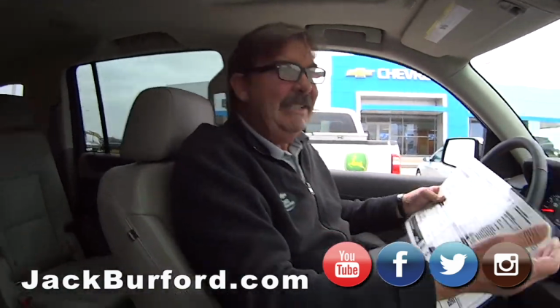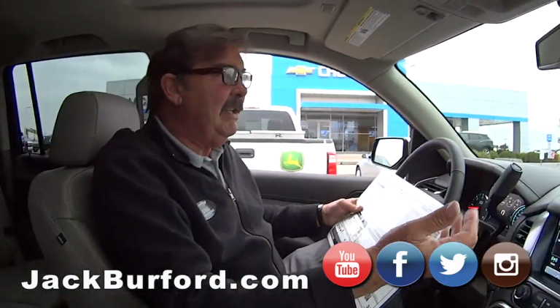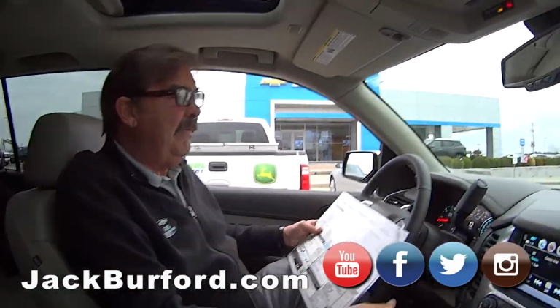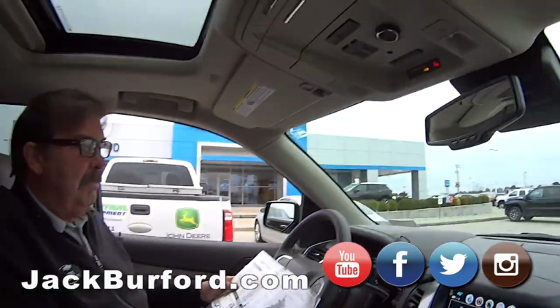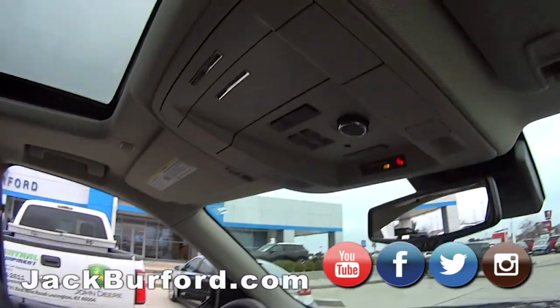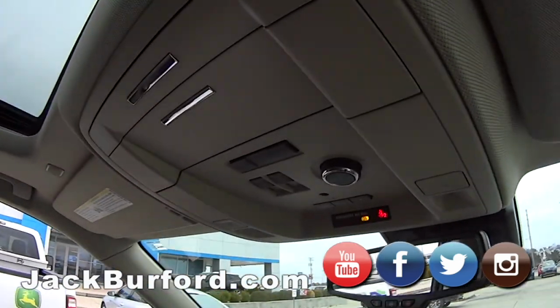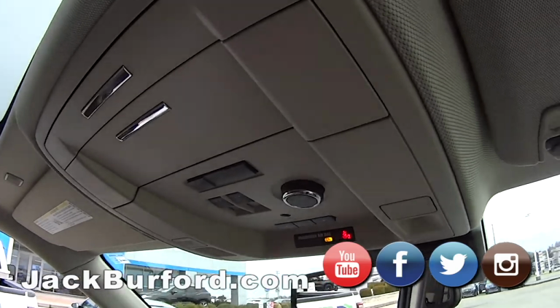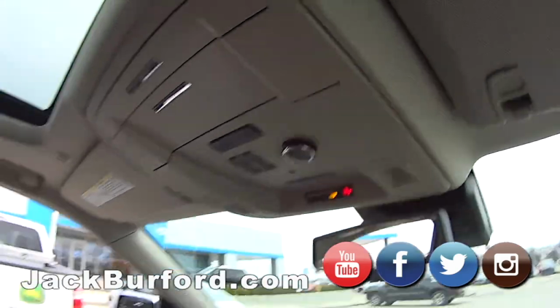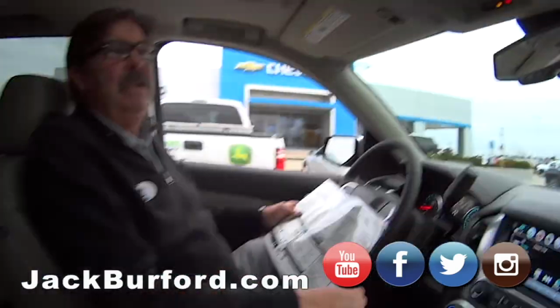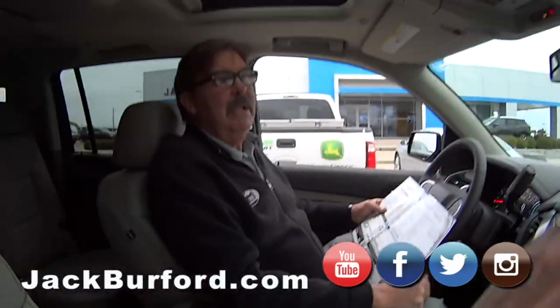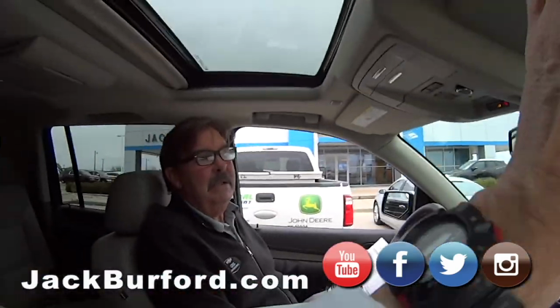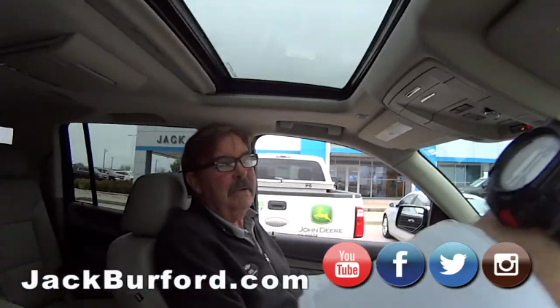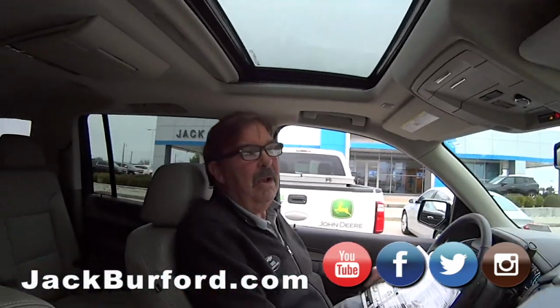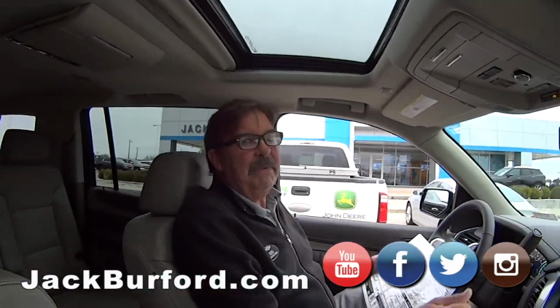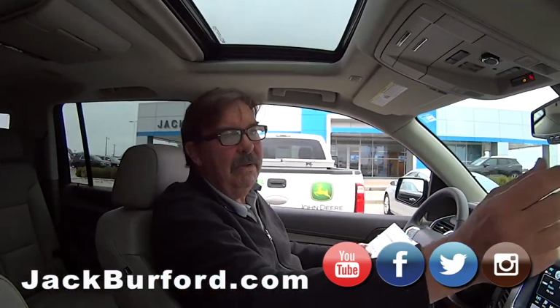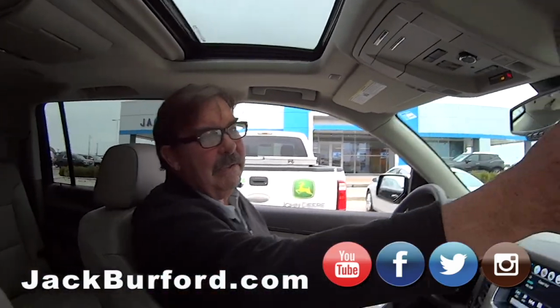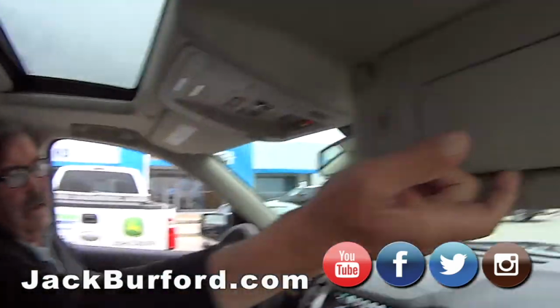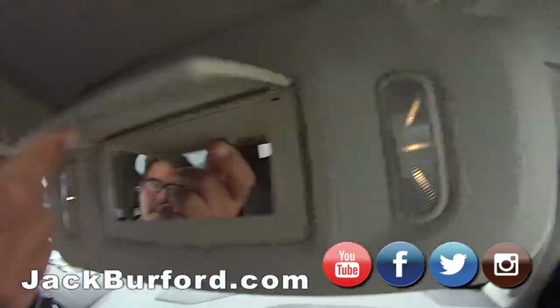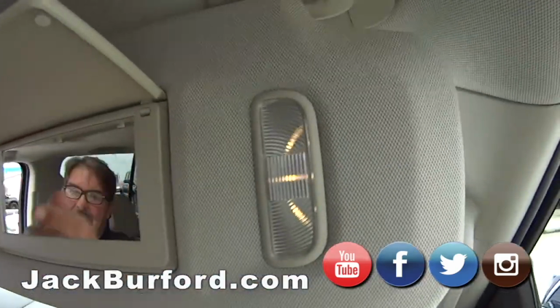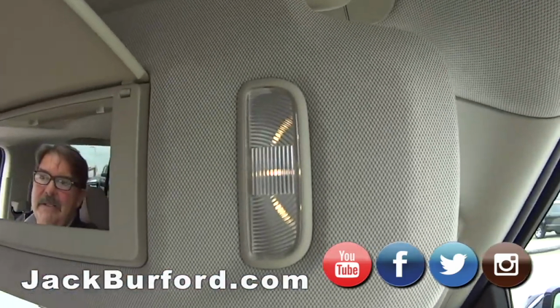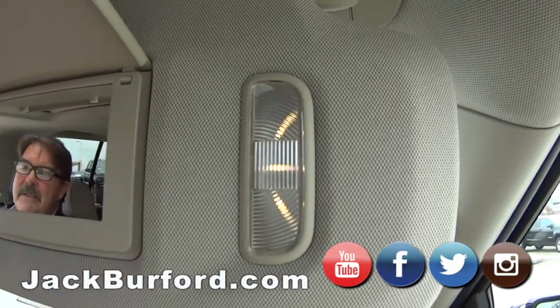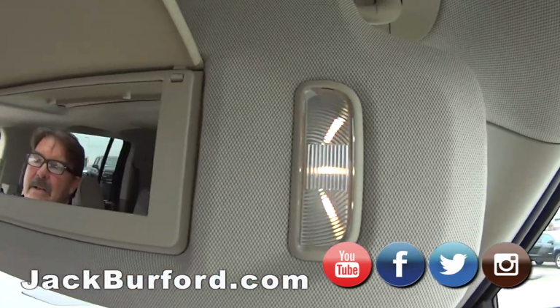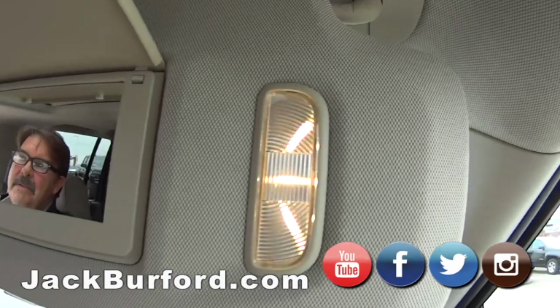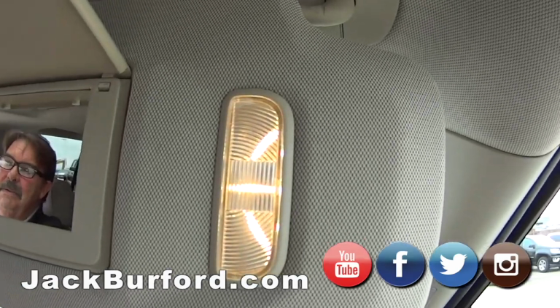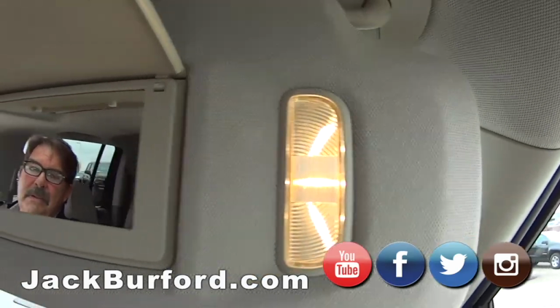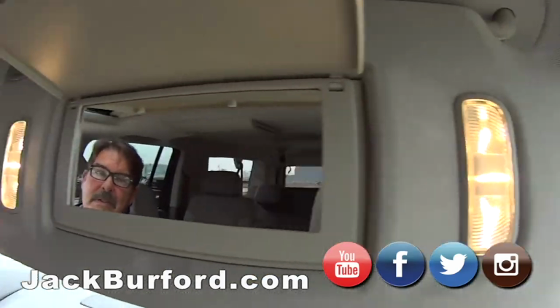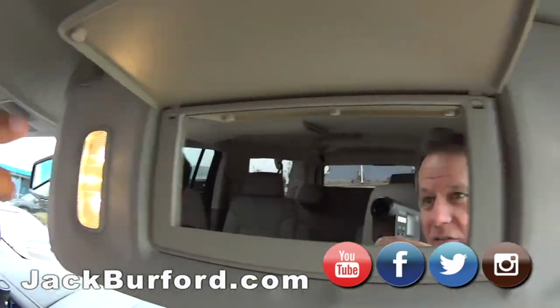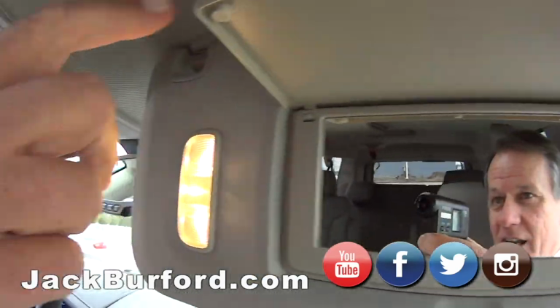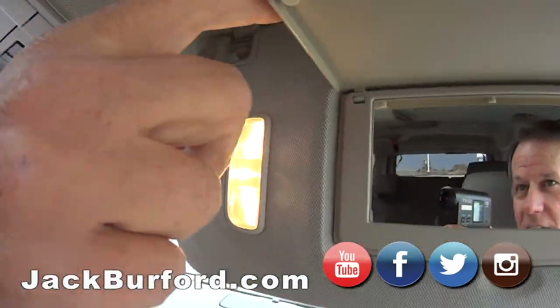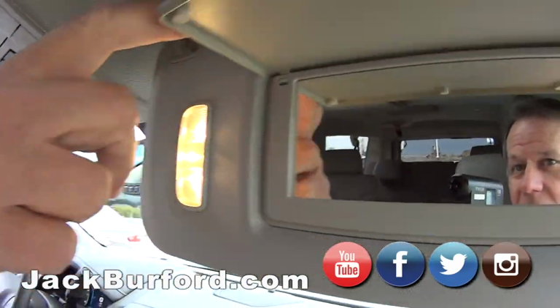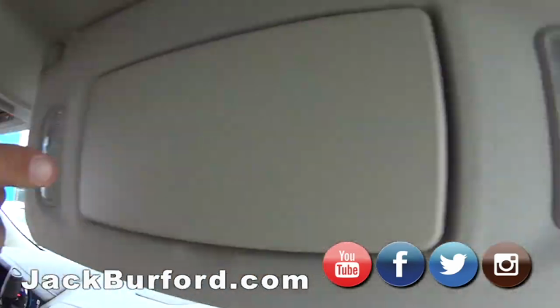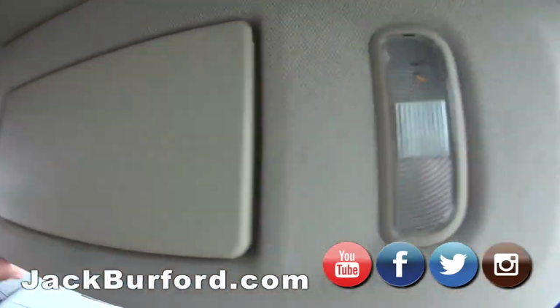It's a high-dollar vehicle, but it's loaded. What about the Greg Atwater? Oh, absolutely — it's got it all. Look how they slowly come on. Very elegant.